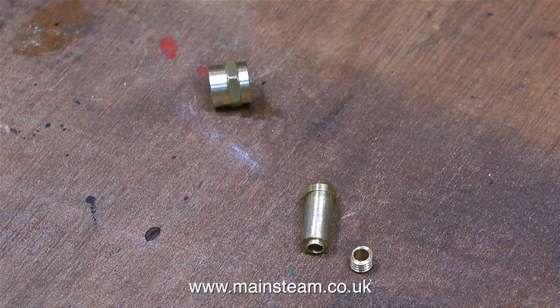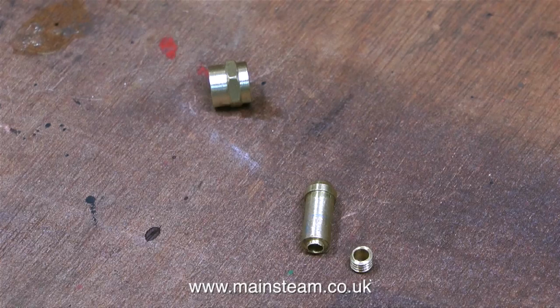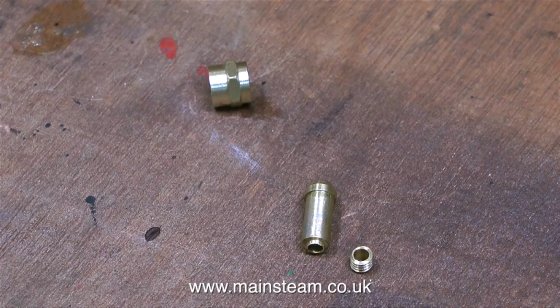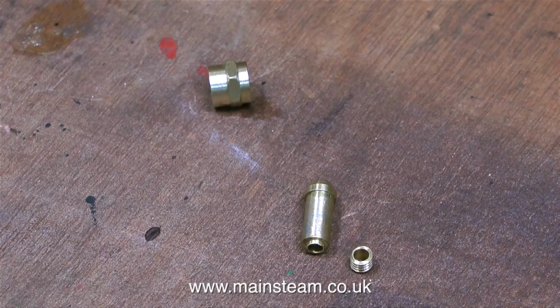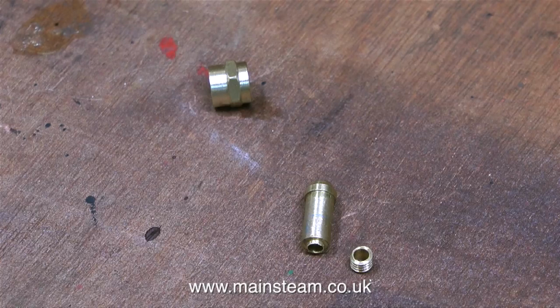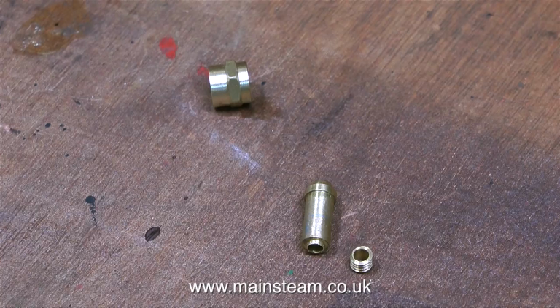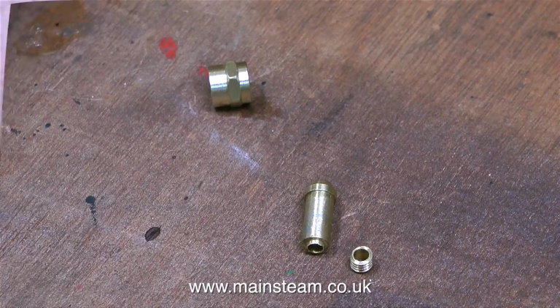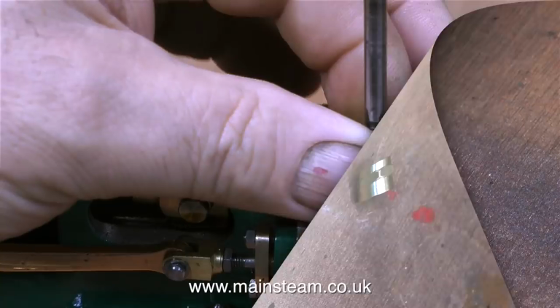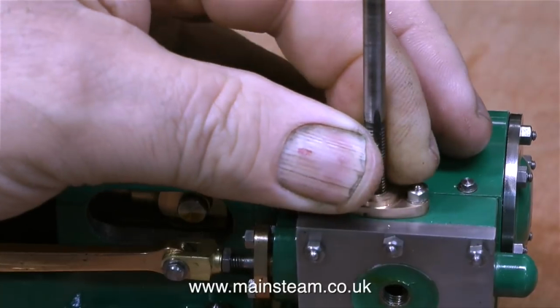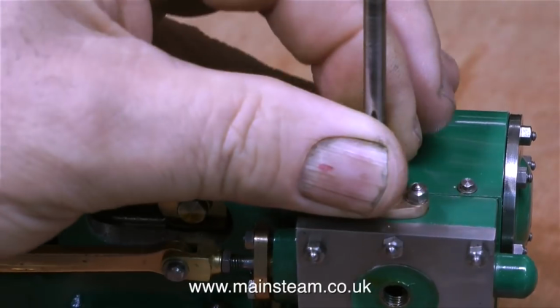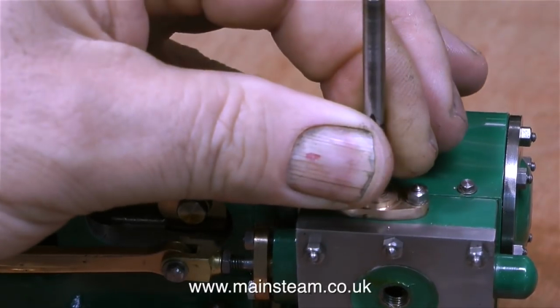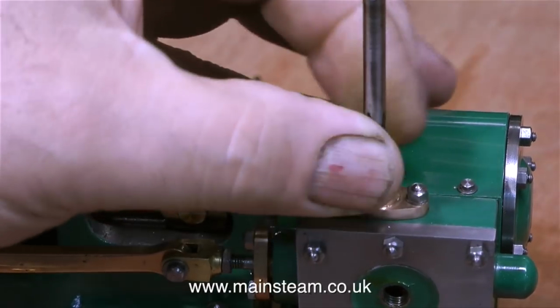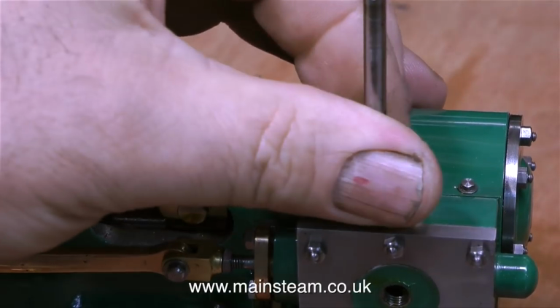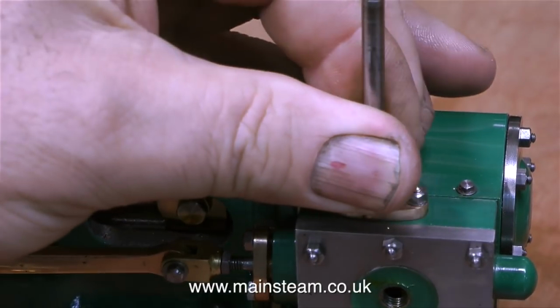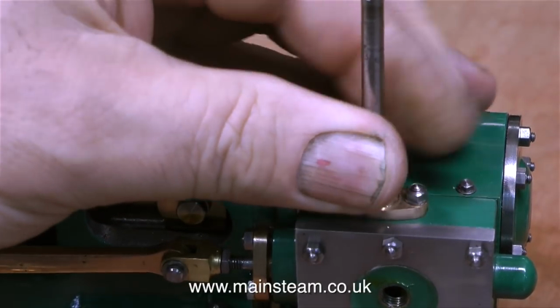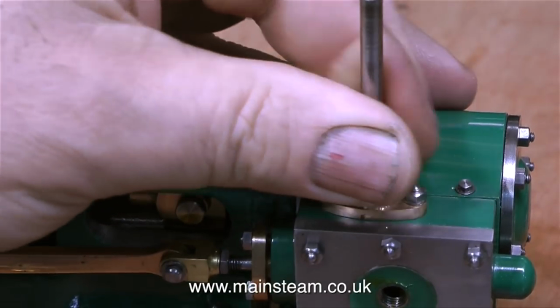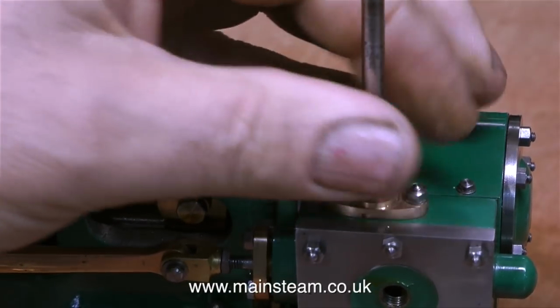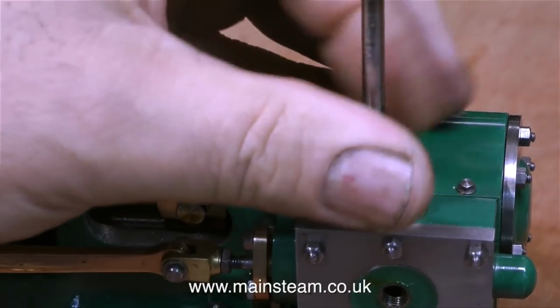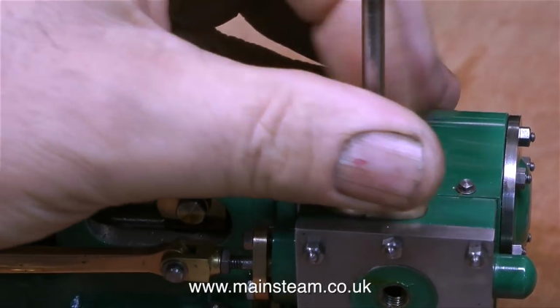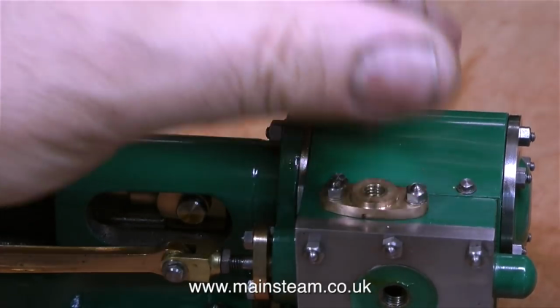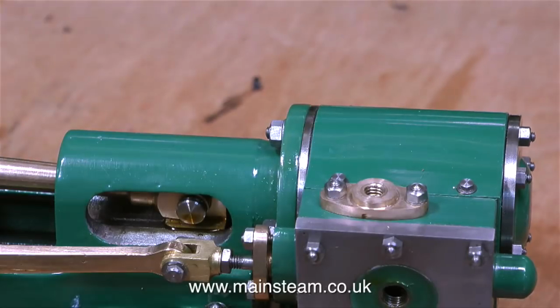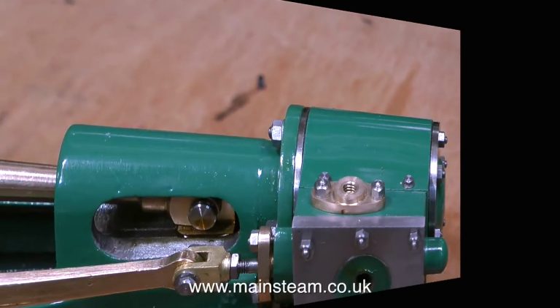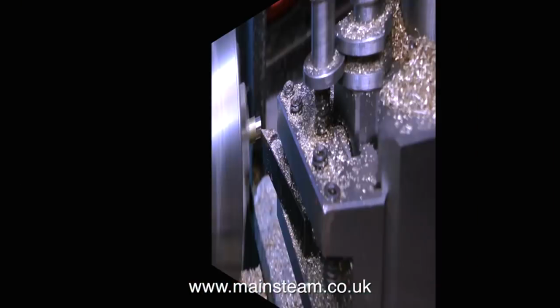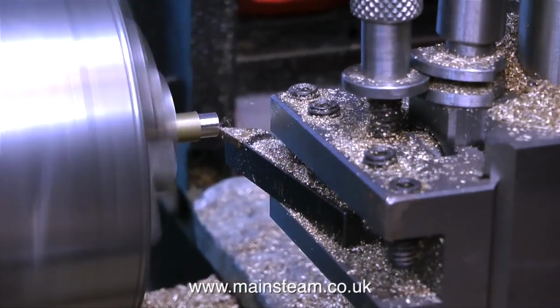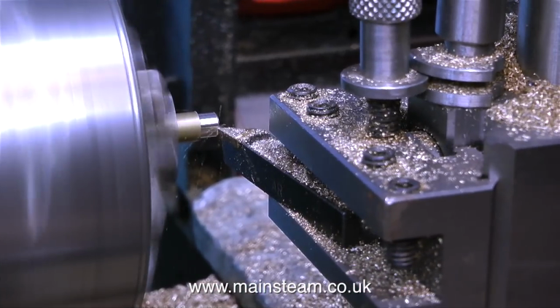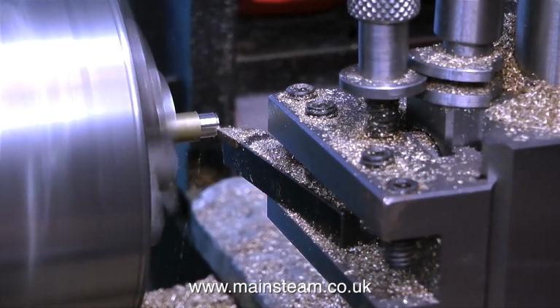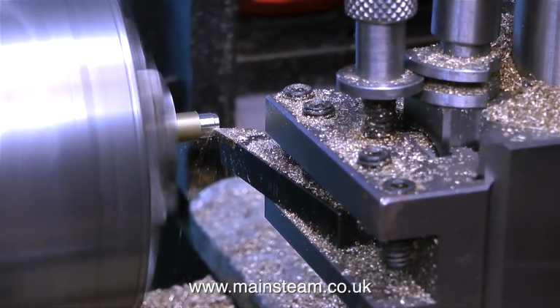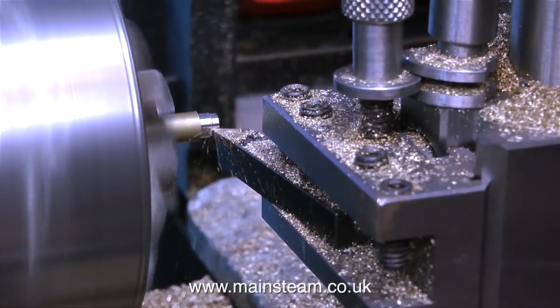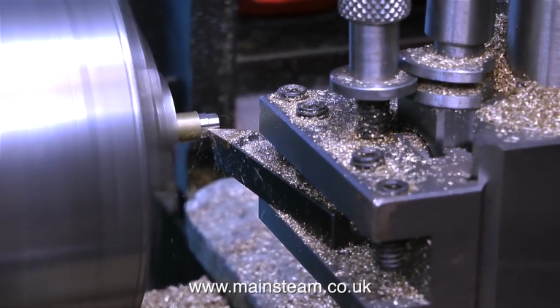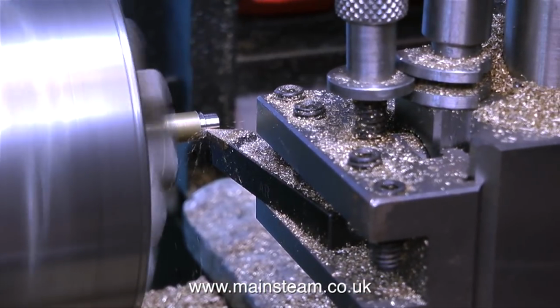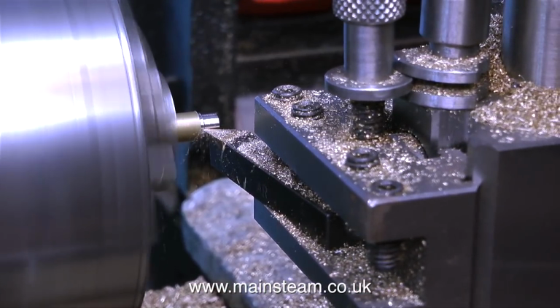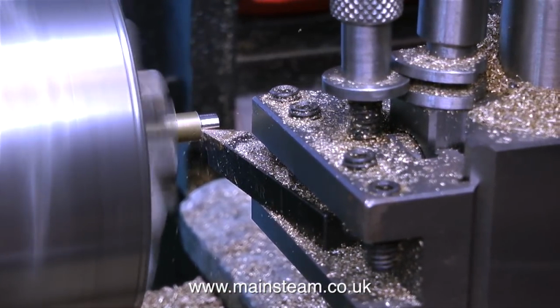So what size thread is this? To confirm the thread size, I used a 3/16 by 32 threads per inch tap by carefully screwing the tap into the steam inlet flange. And now it's over to the lathe for a bit of plain turning.